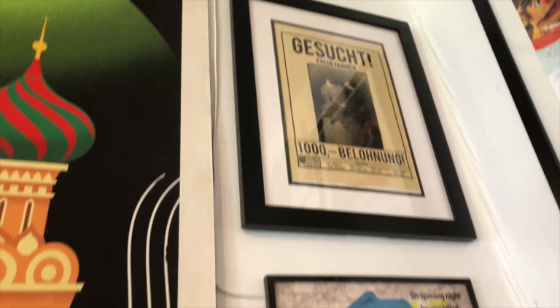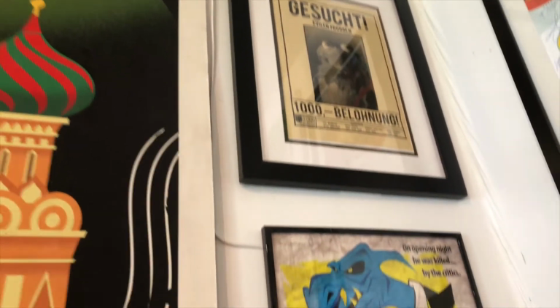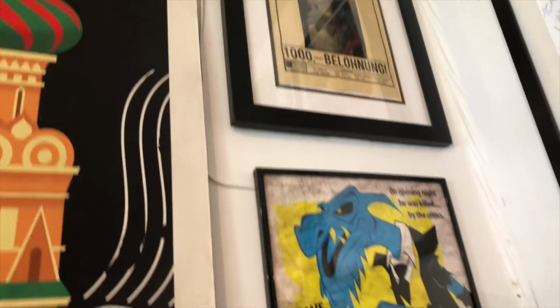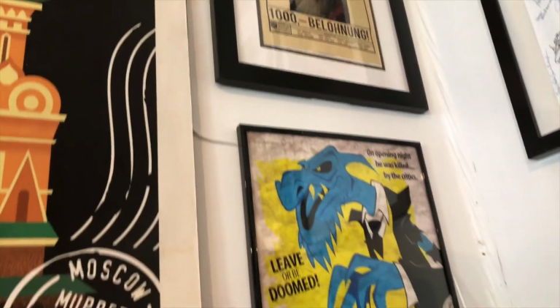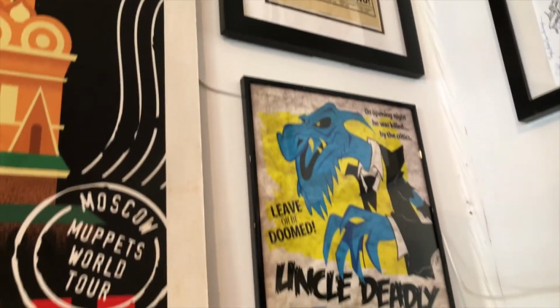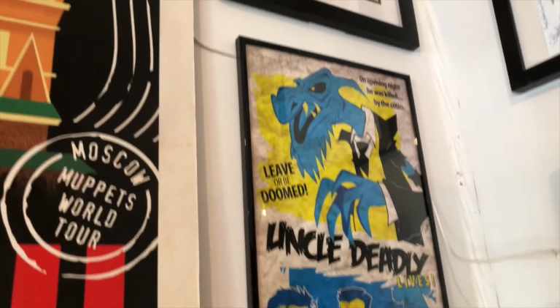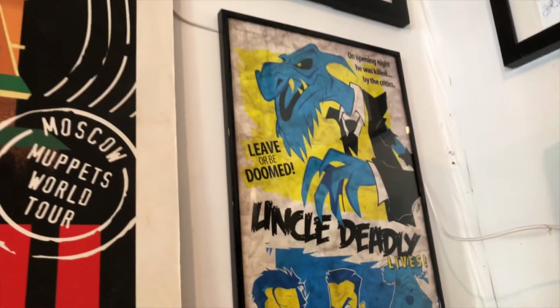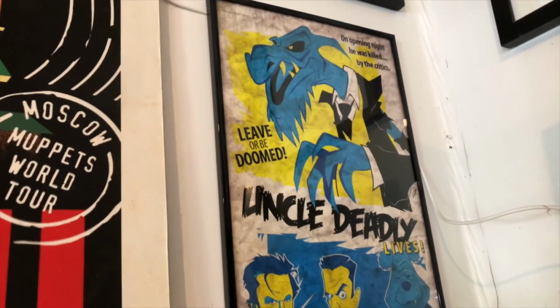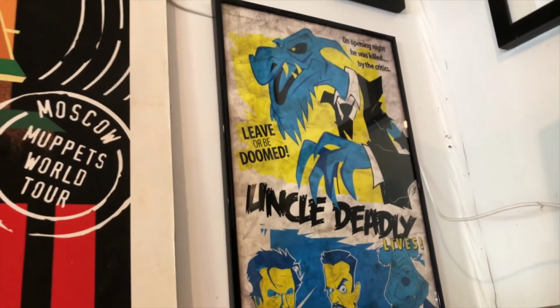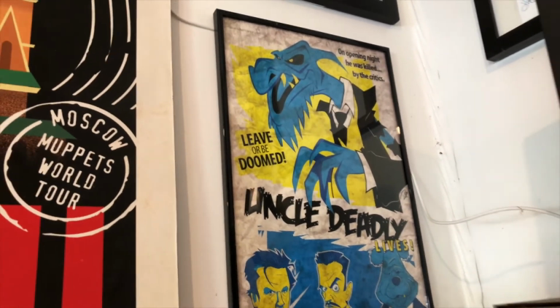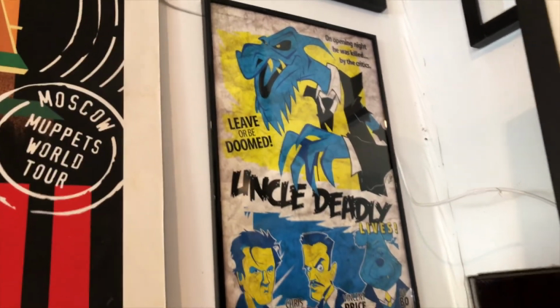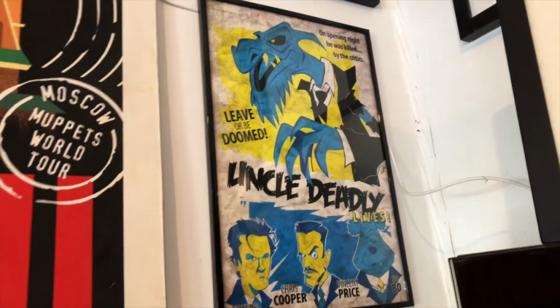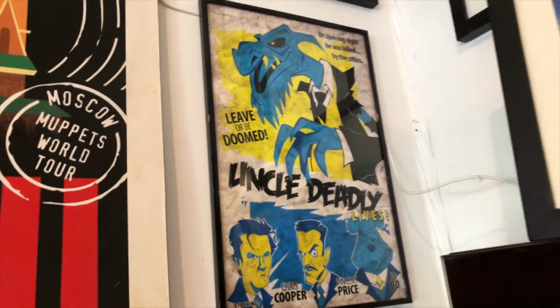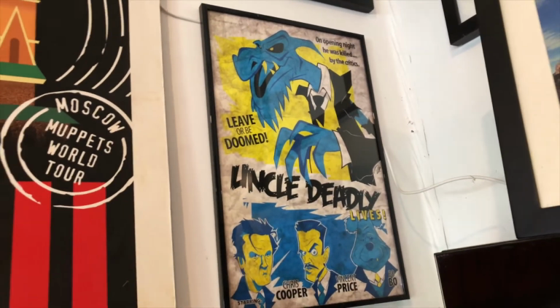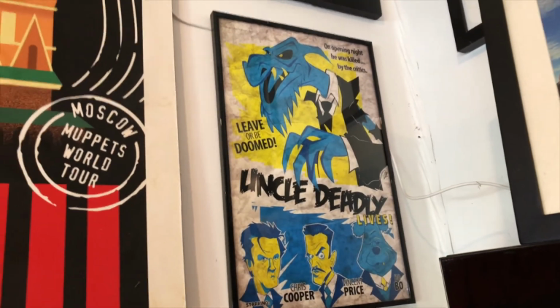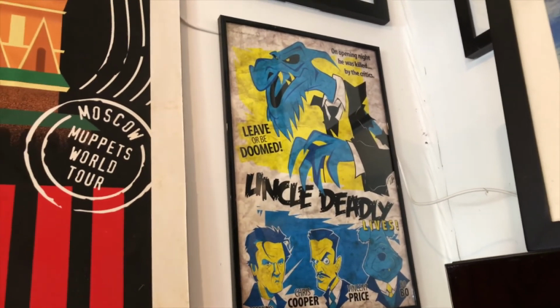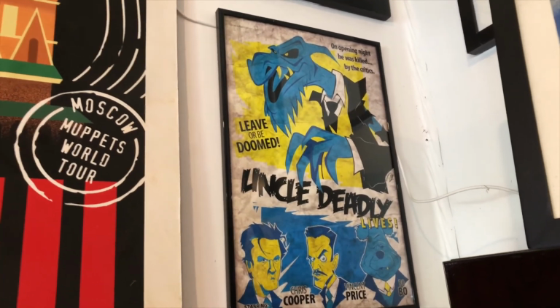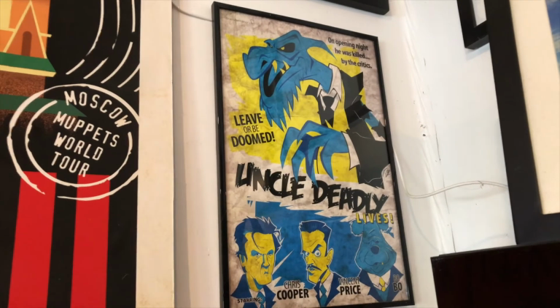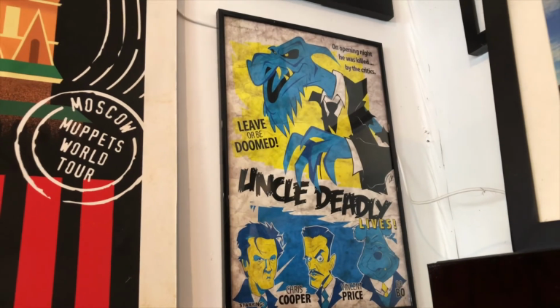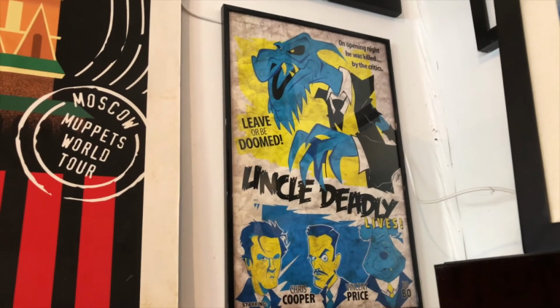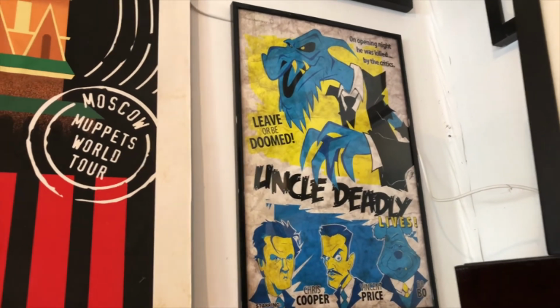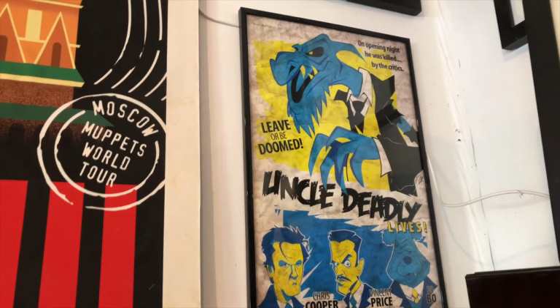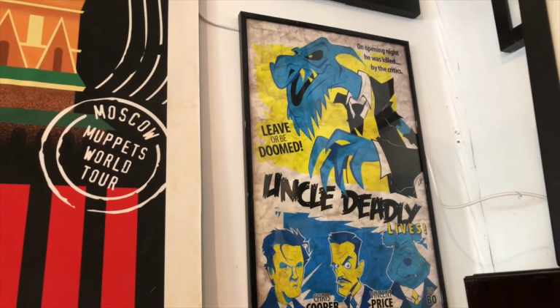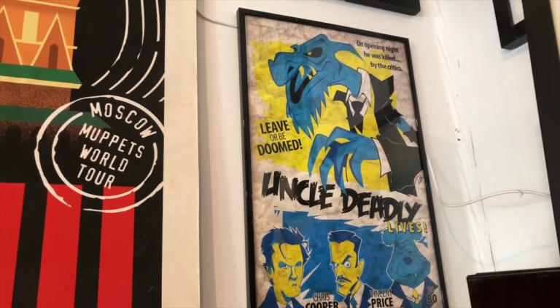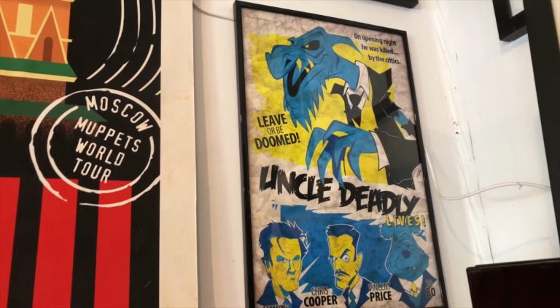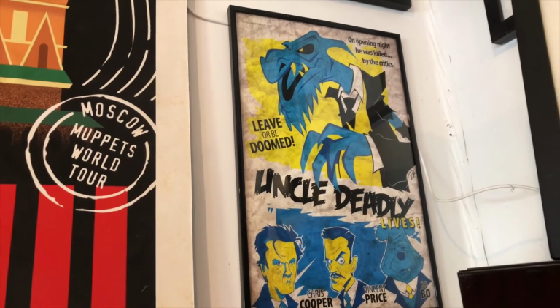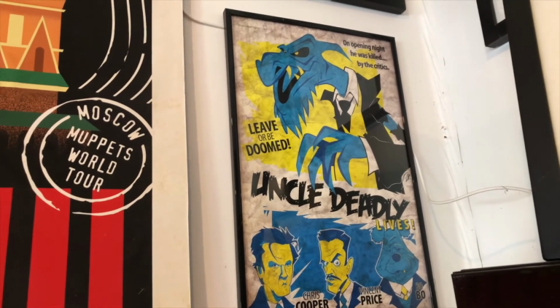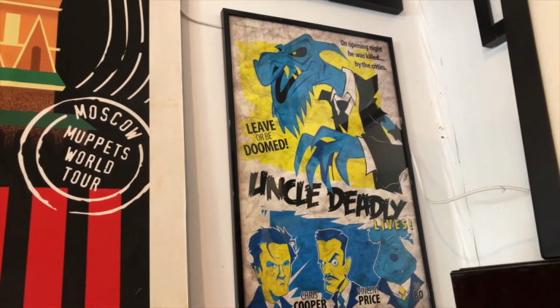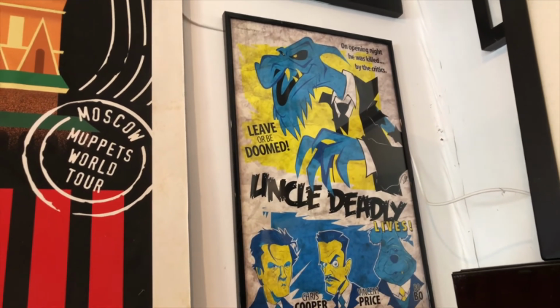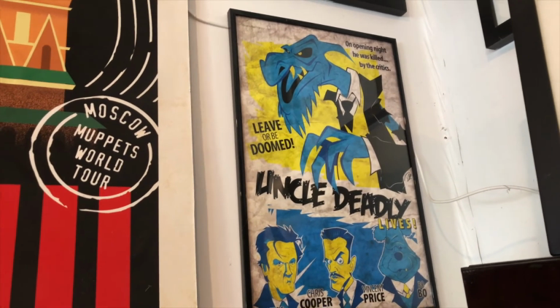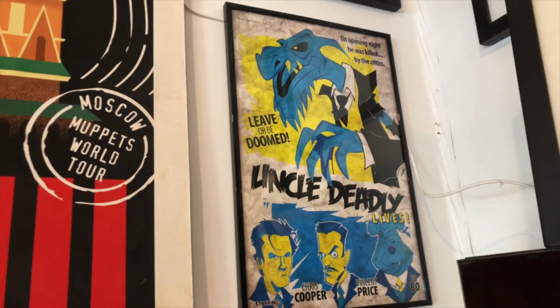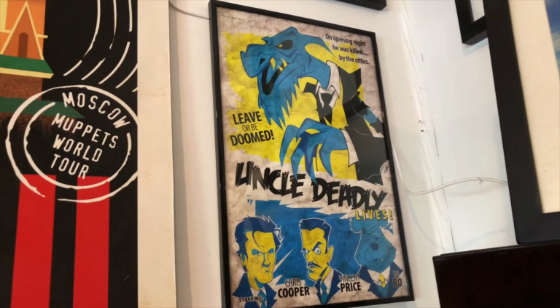Down from here, another Dave Holtine — it's about Uncle Deadly. I just love this. Bill gave me that as well. I love that one.